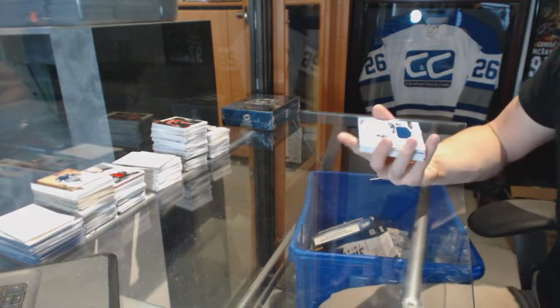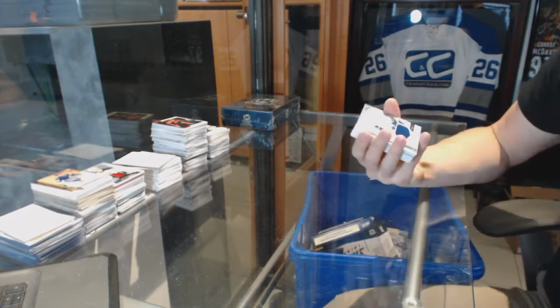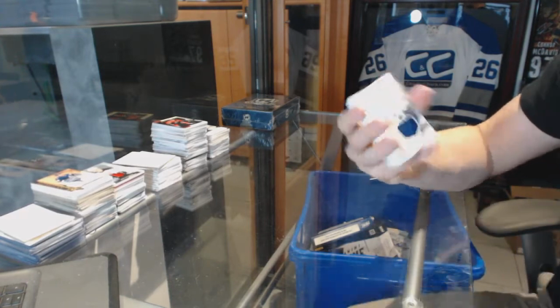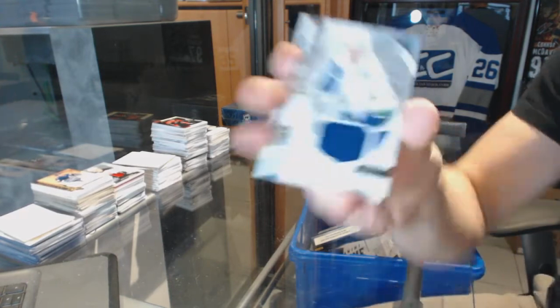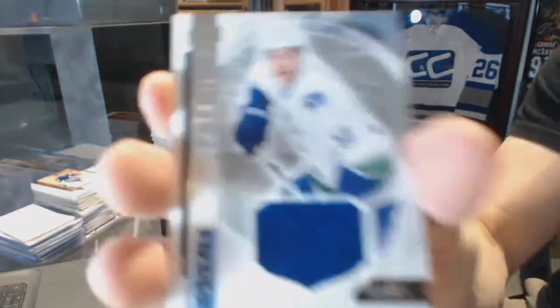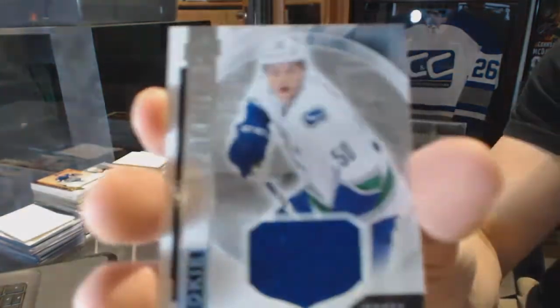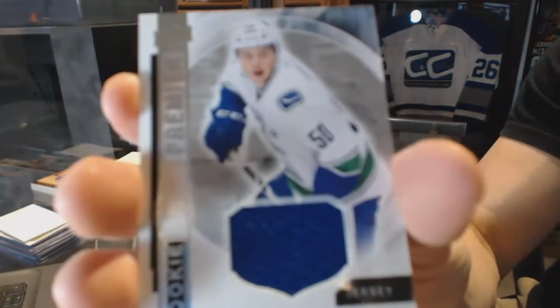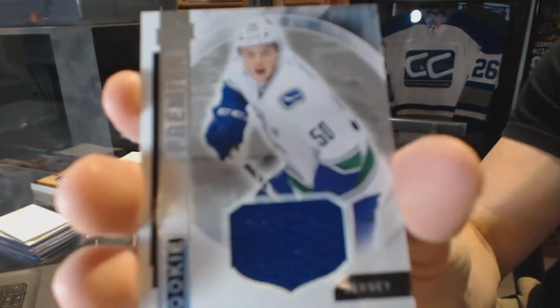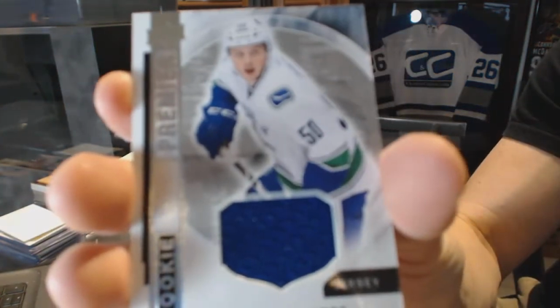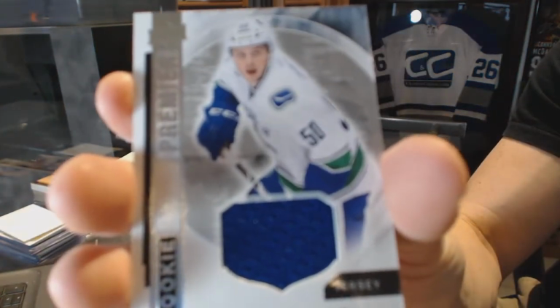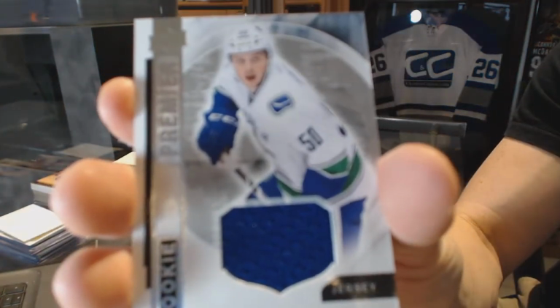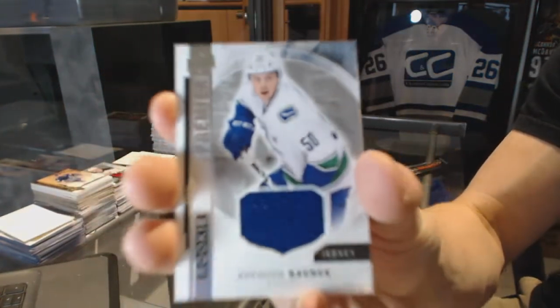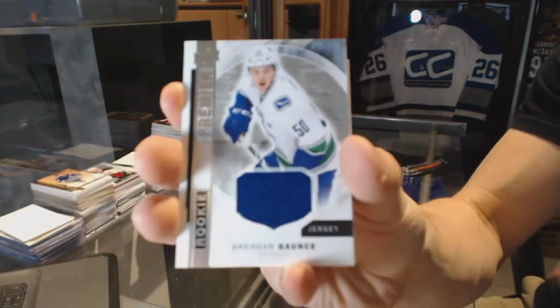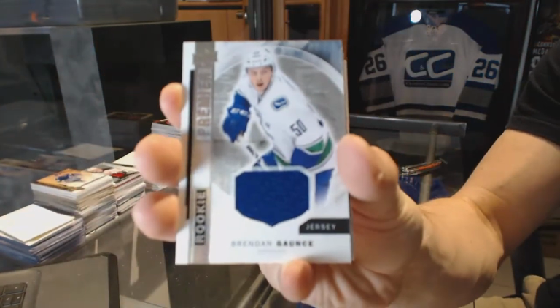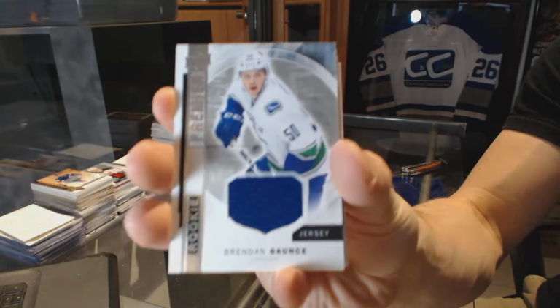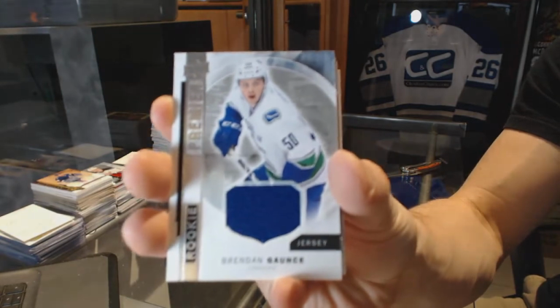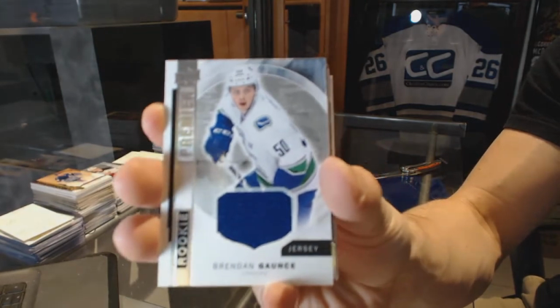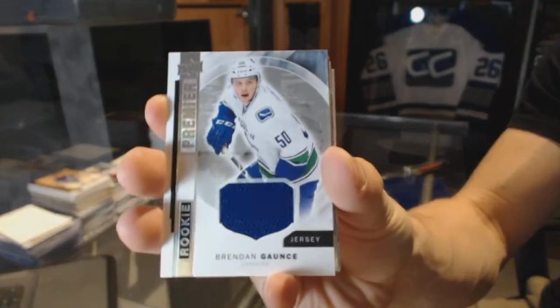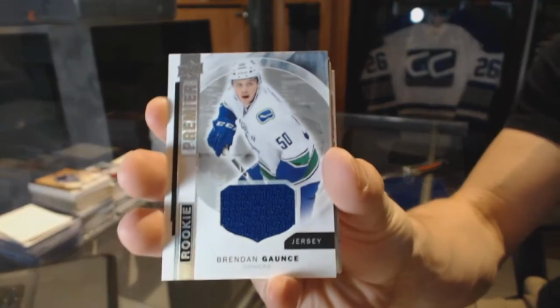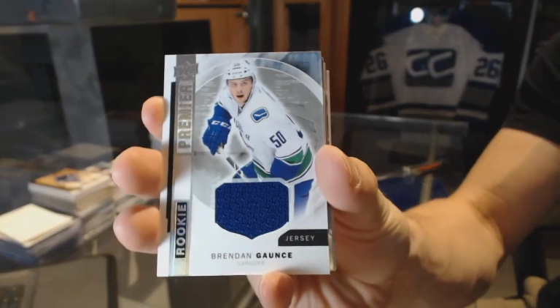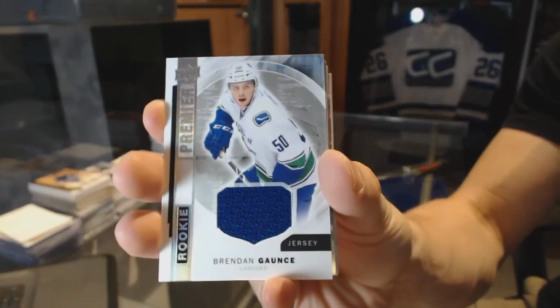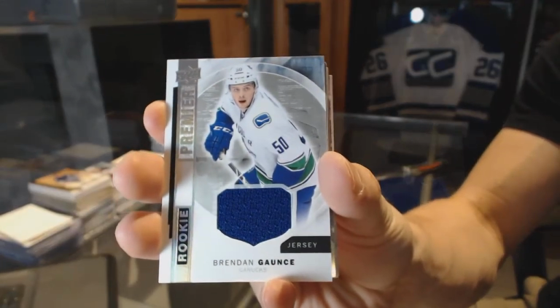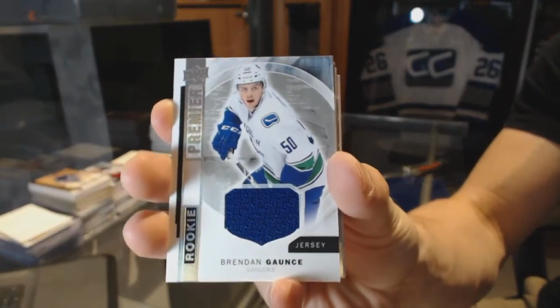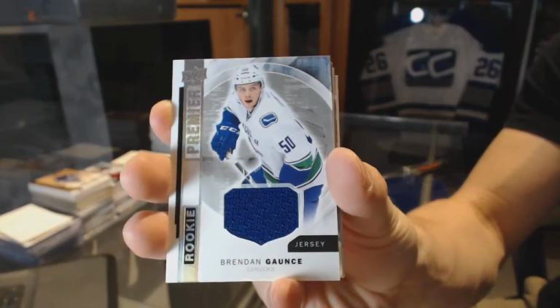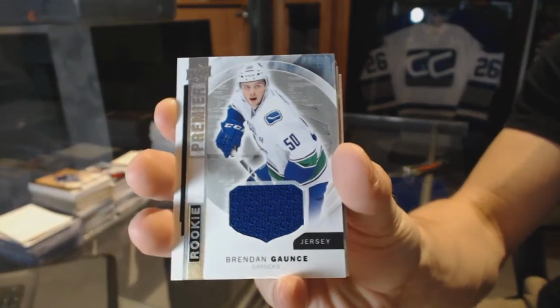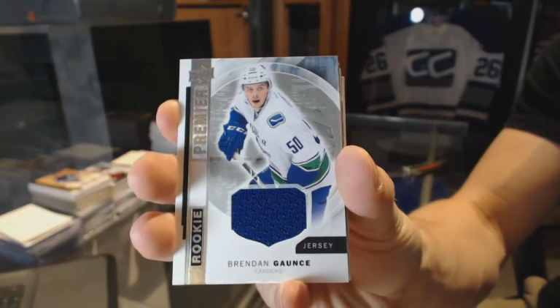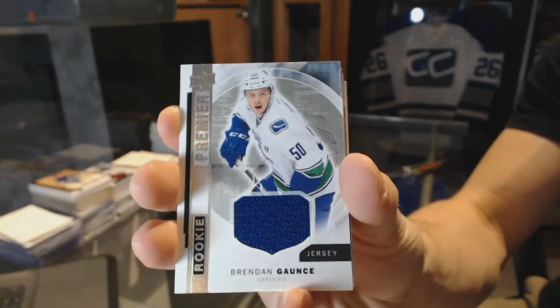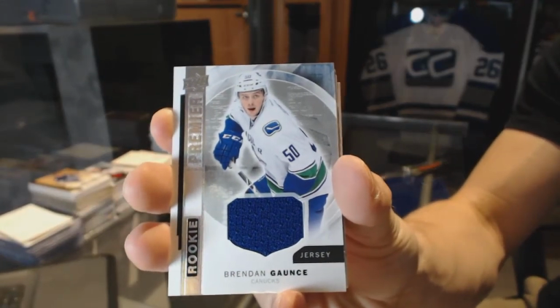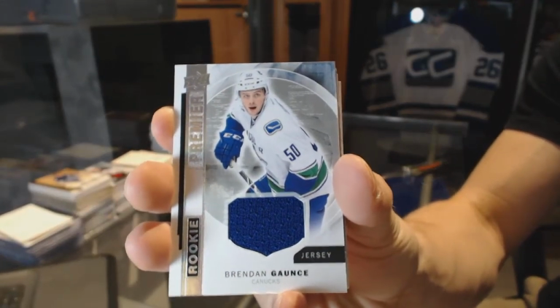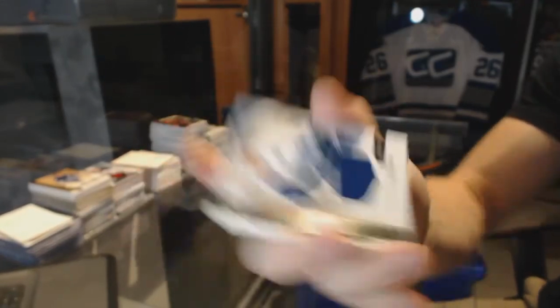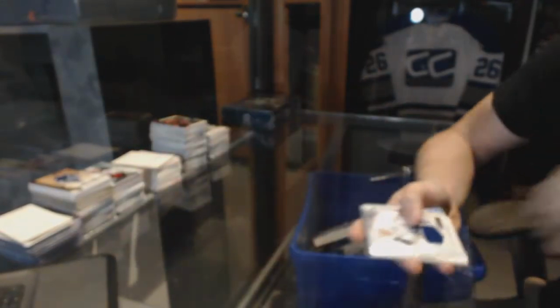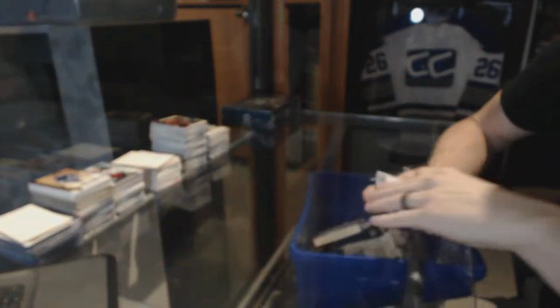We've got a rookie jersey for the Vancouver Canucks — Brendan Gaunce.